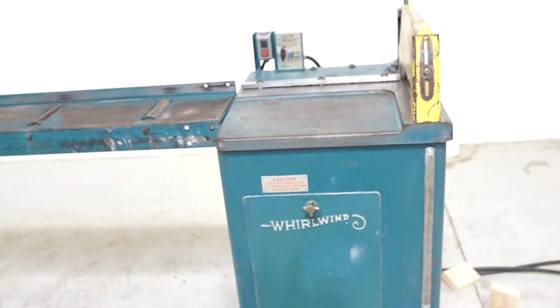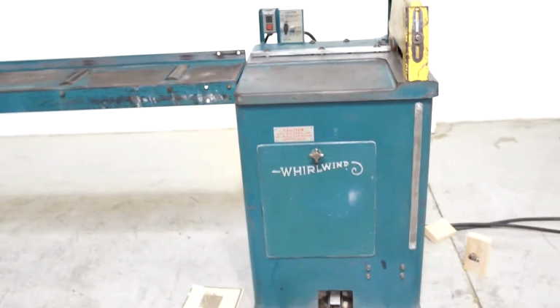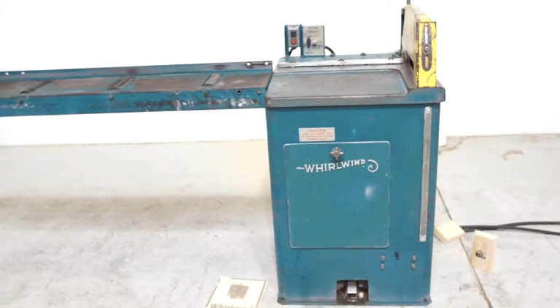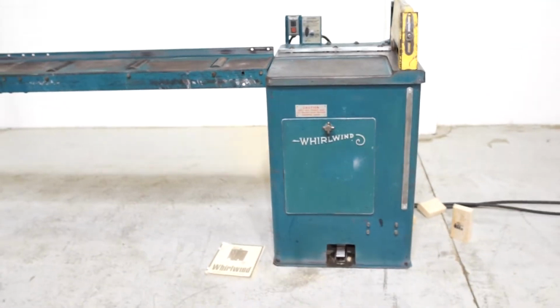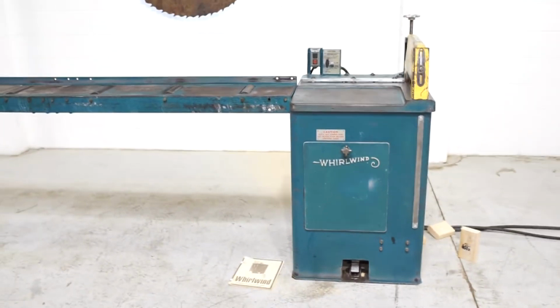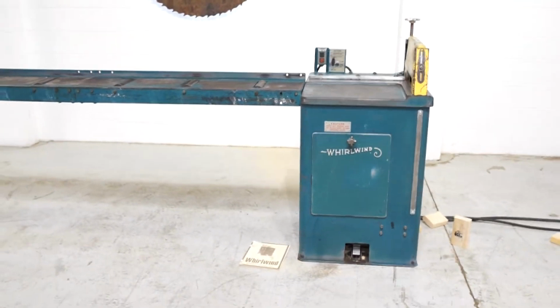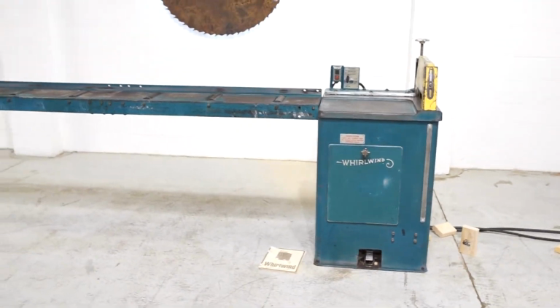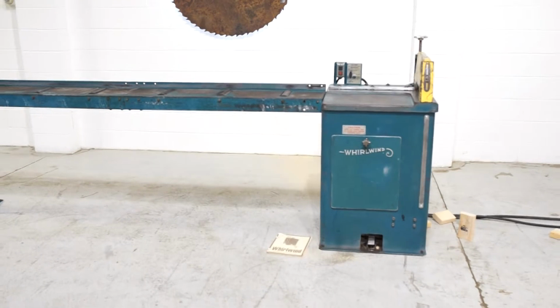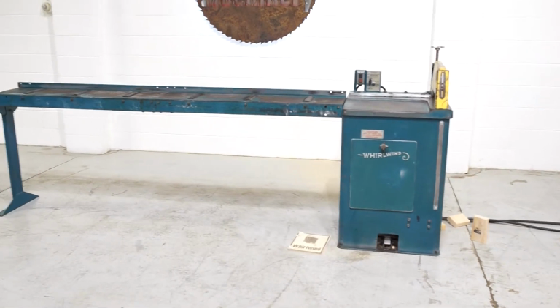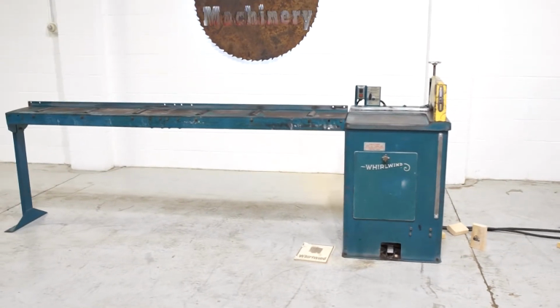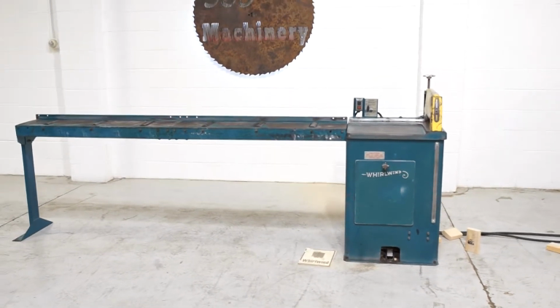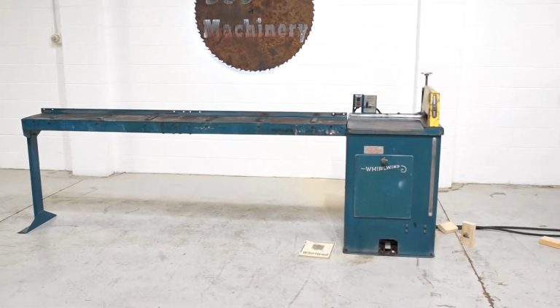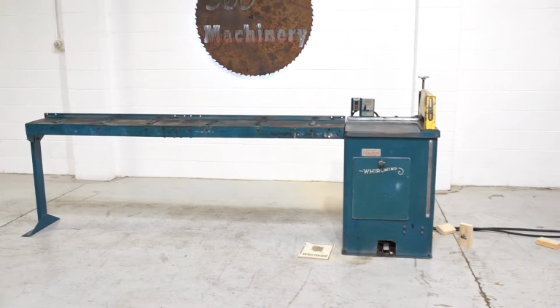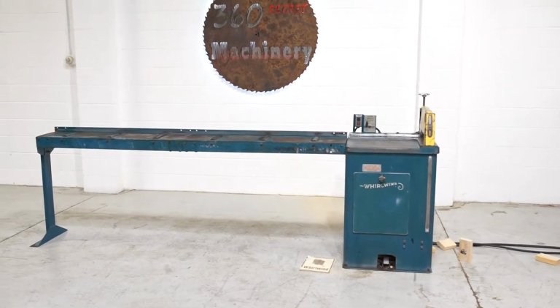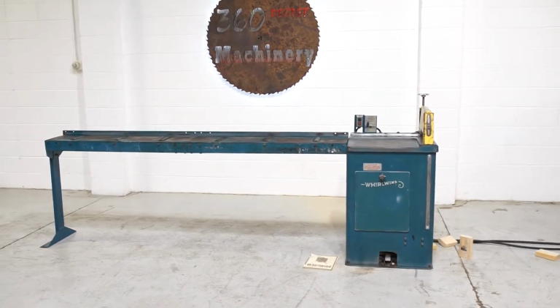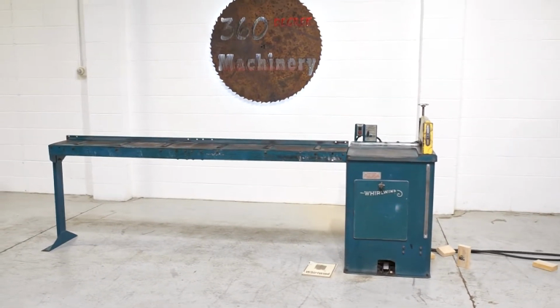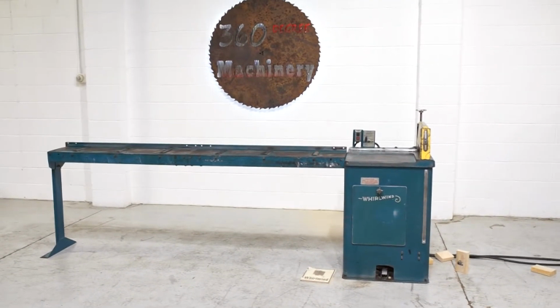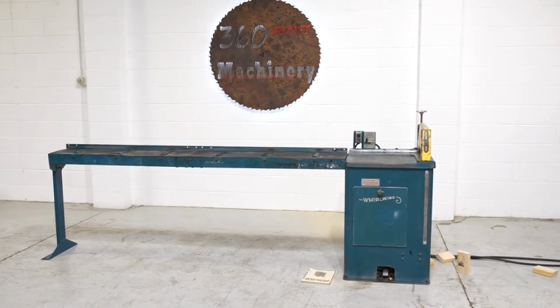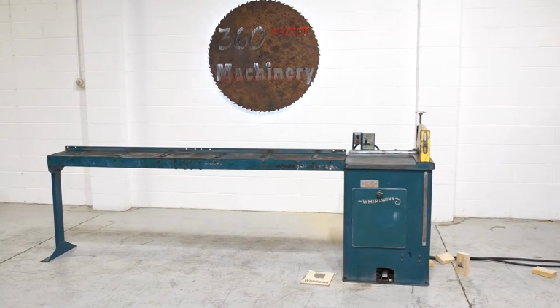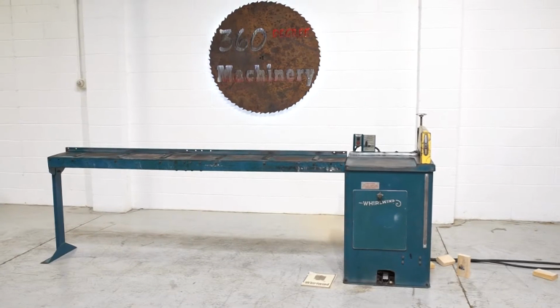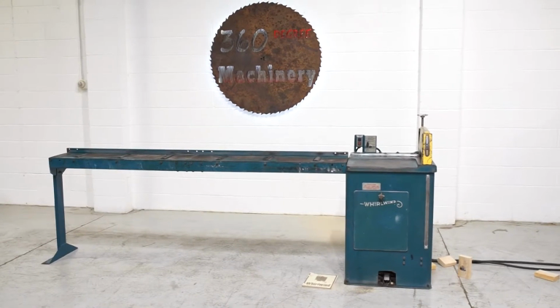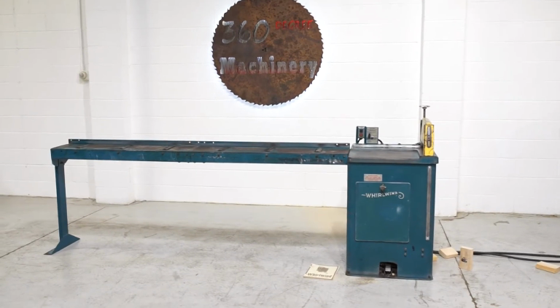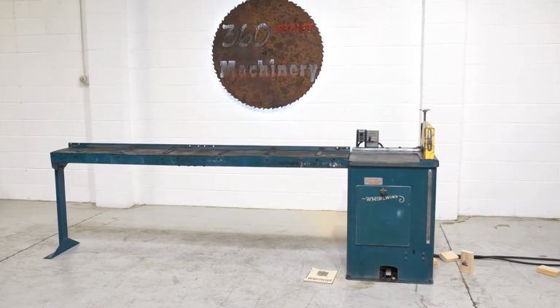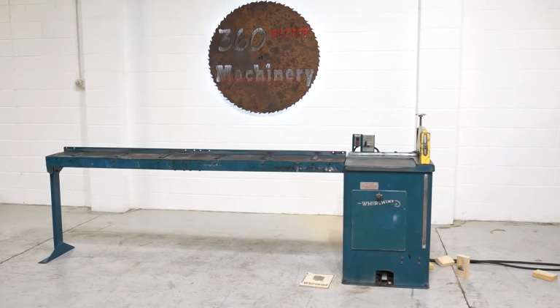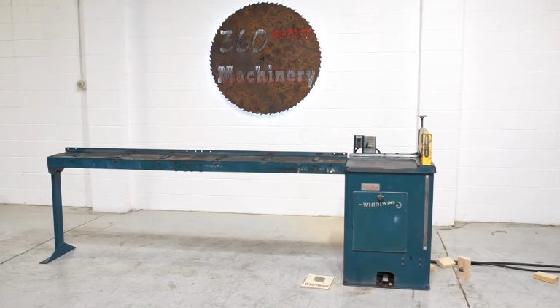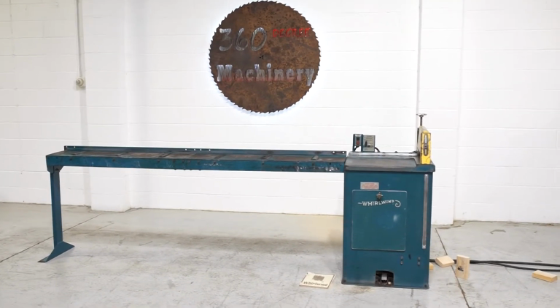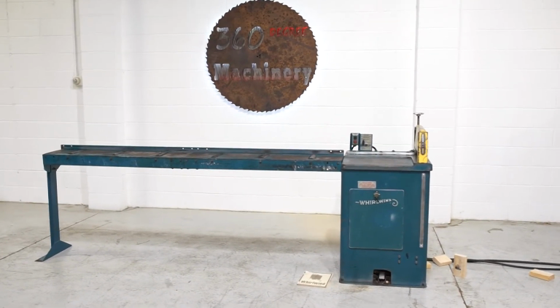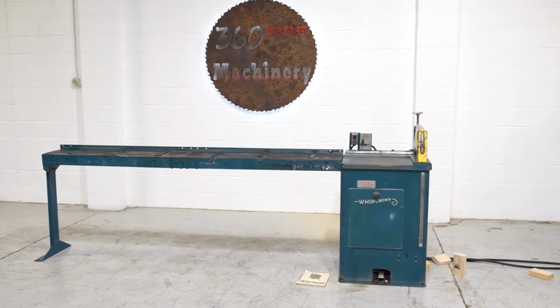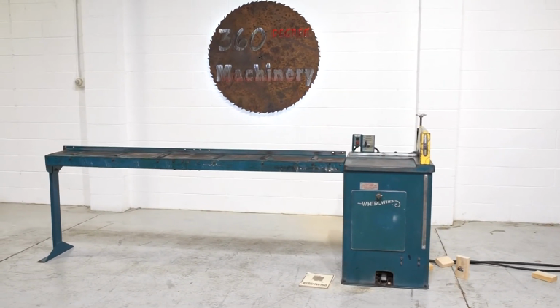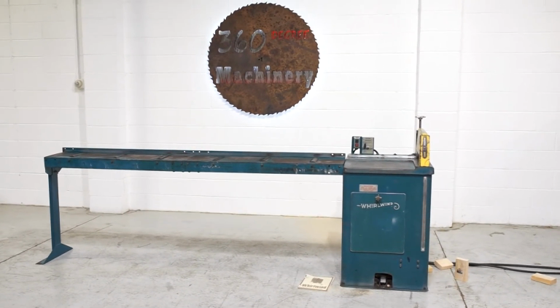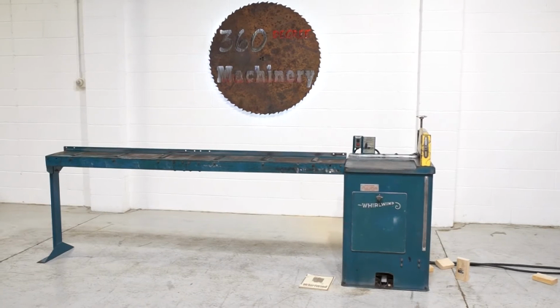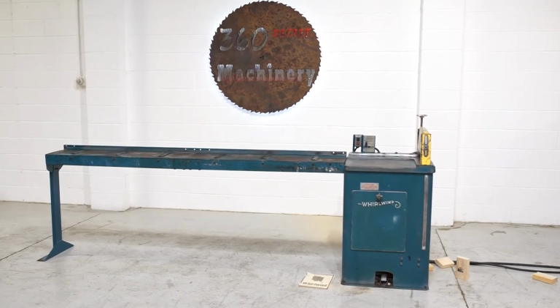If you have any questions or comments, you can reach us at info@360degreemachinery.com or you can give us a call at 630-229-6705. Thank you for tuning in to 360 Degree Machinery — helping you buy with confidence.